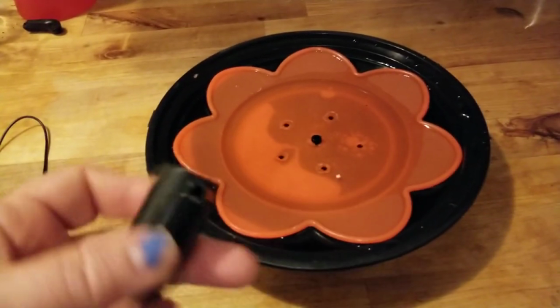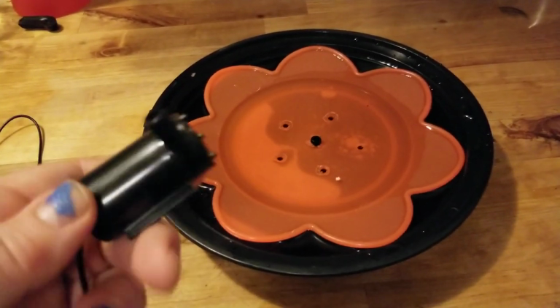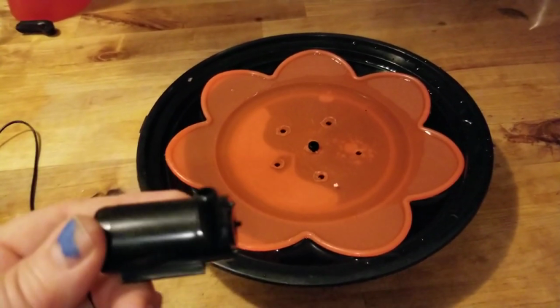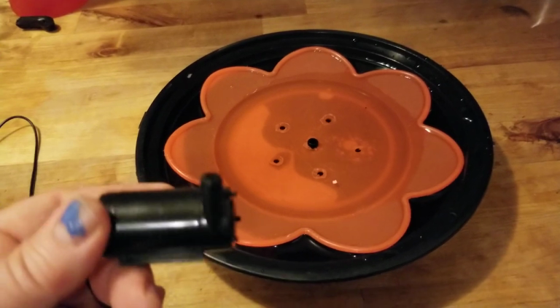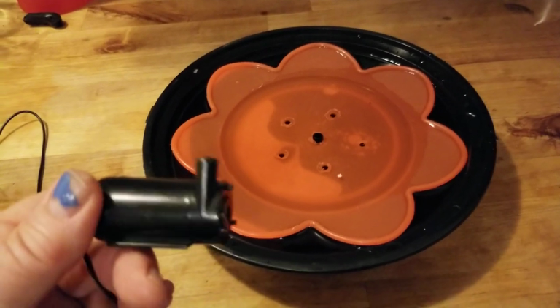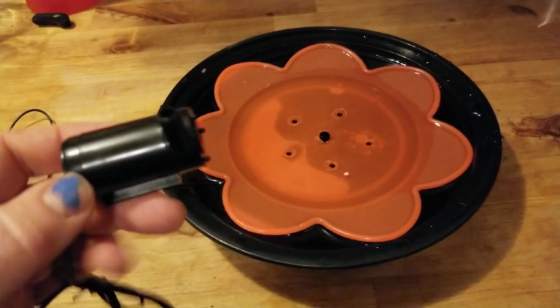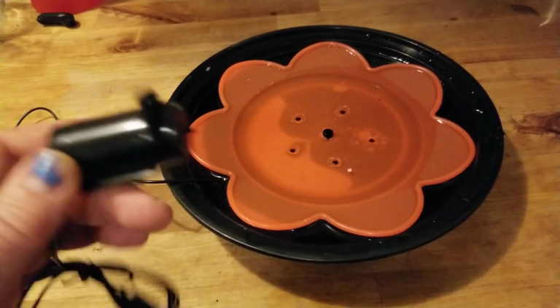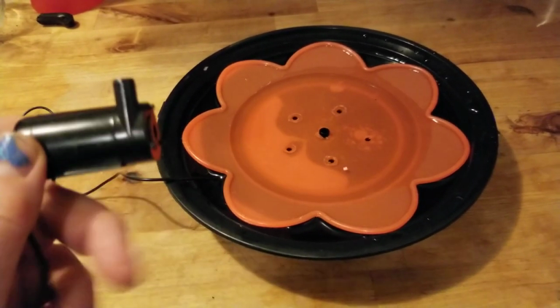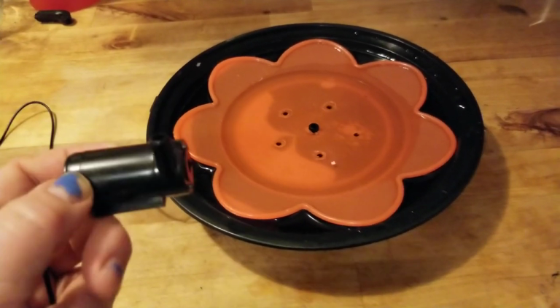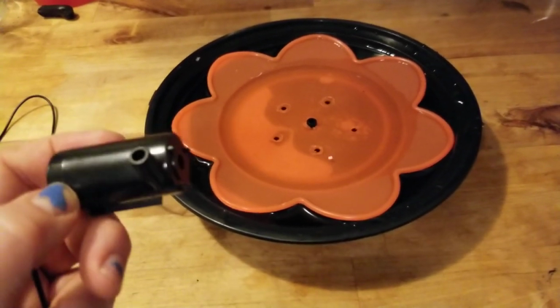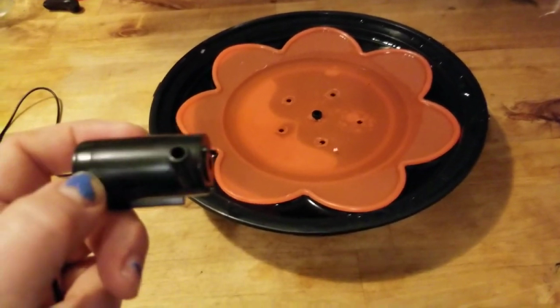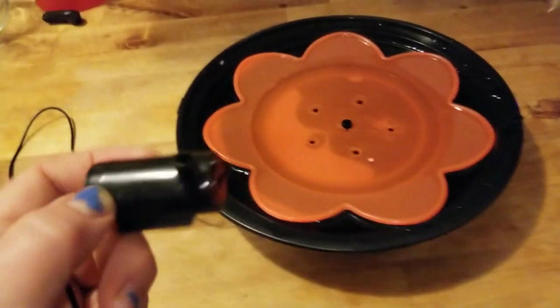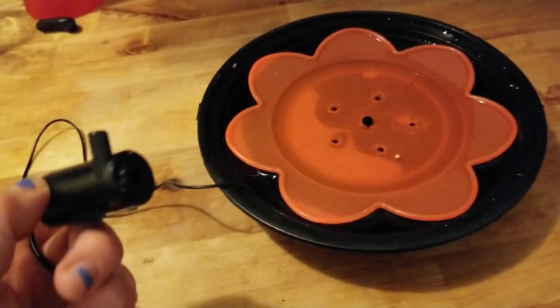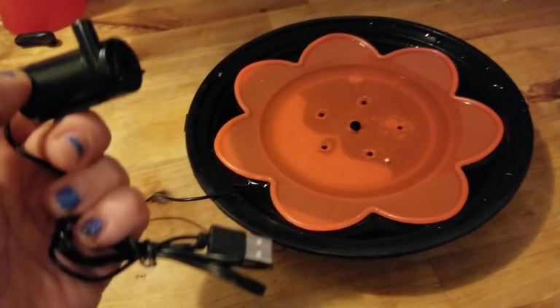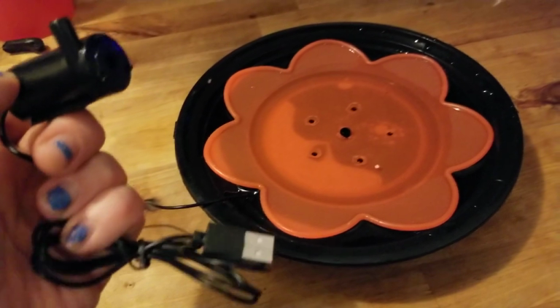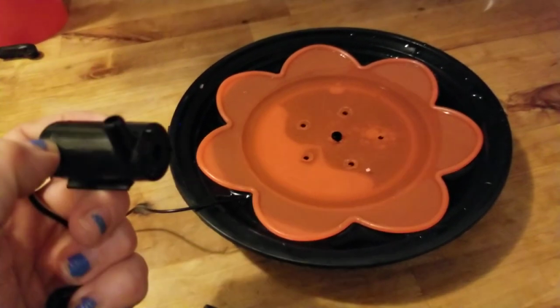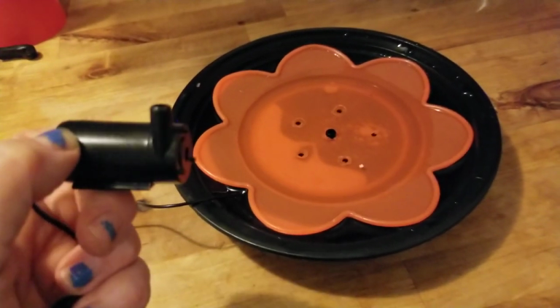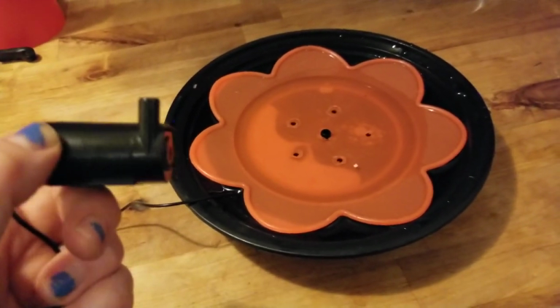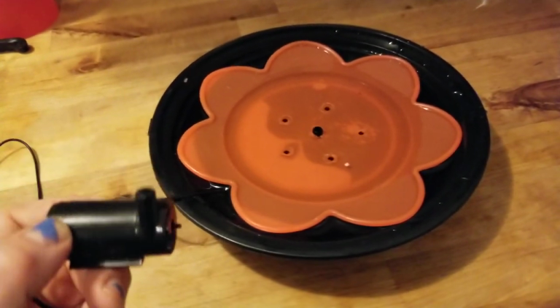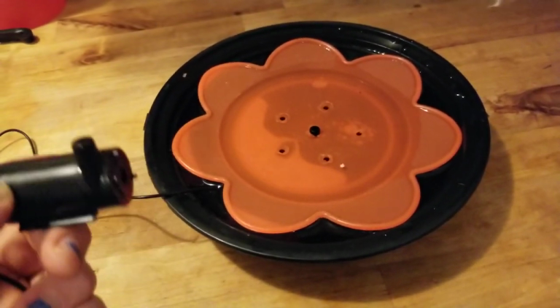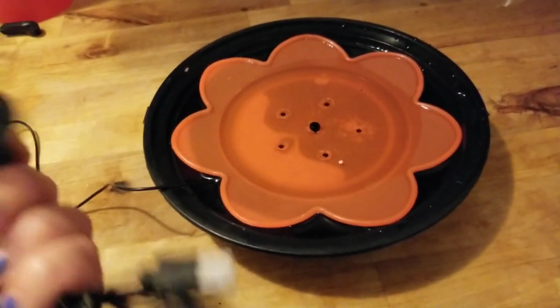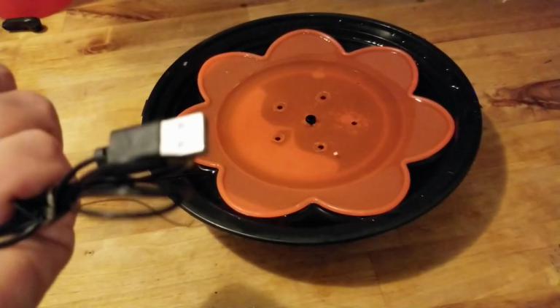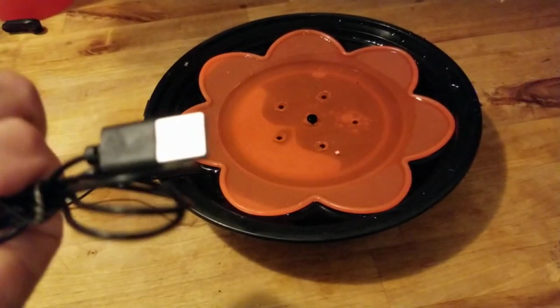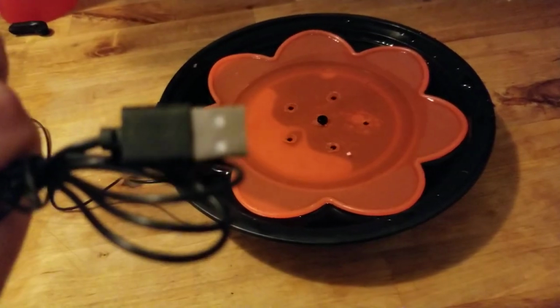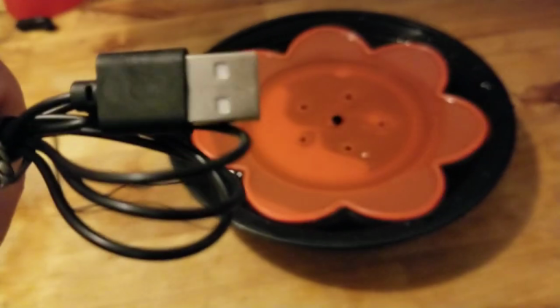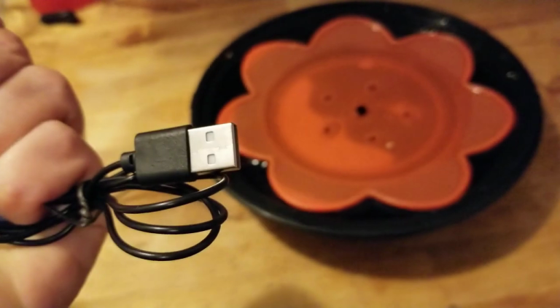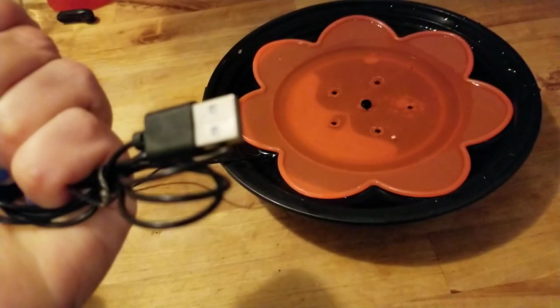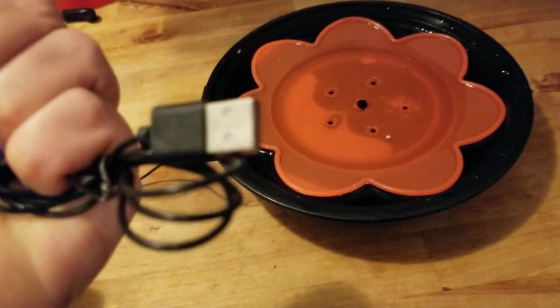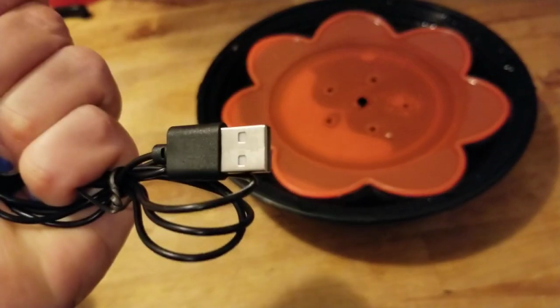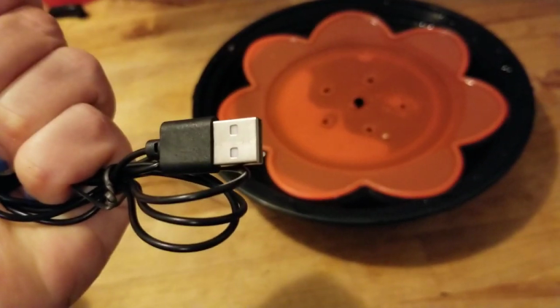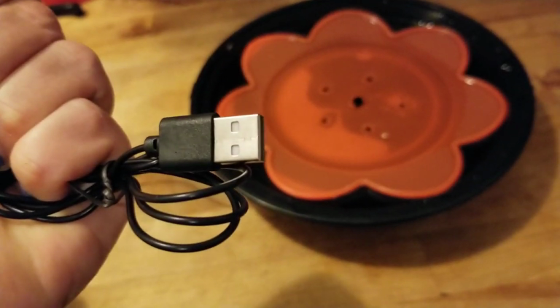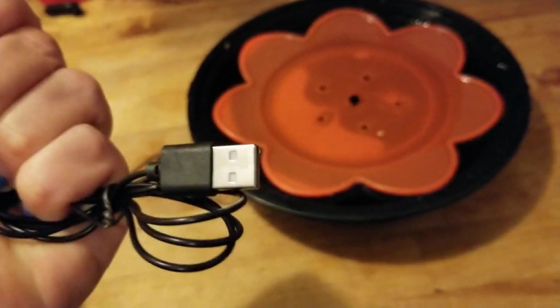Now there are several types of these little pumps. You can get them where they just have a regular electric plug on them. You can get them with a solar panel attached, and you can get ones like this where it's a USB plug, which I think is really cool.